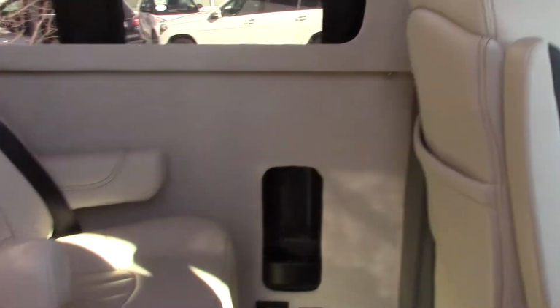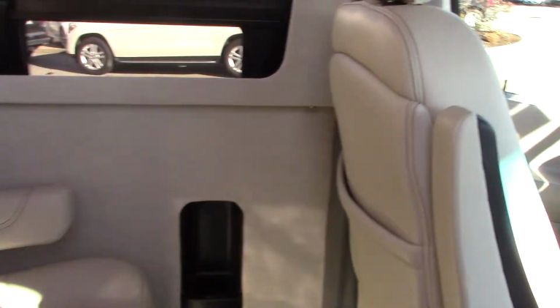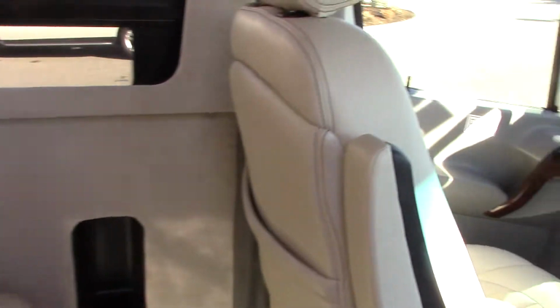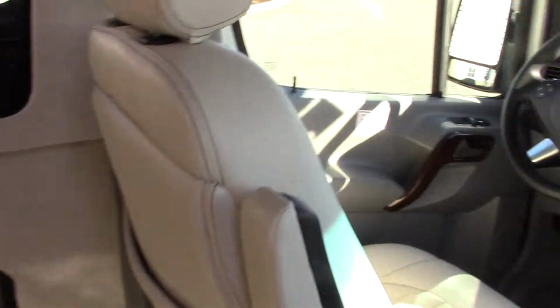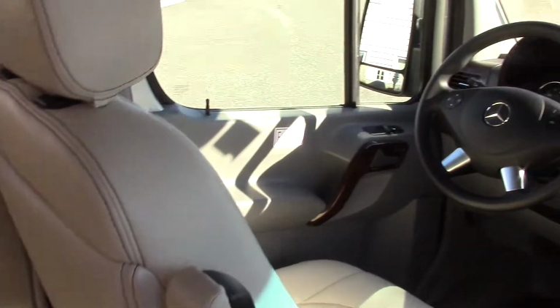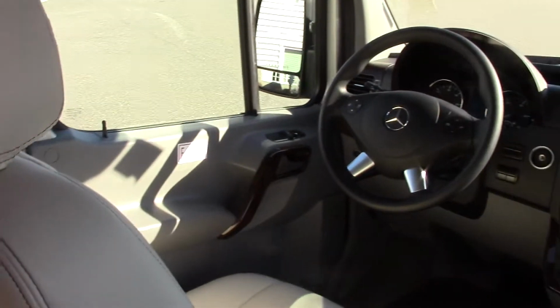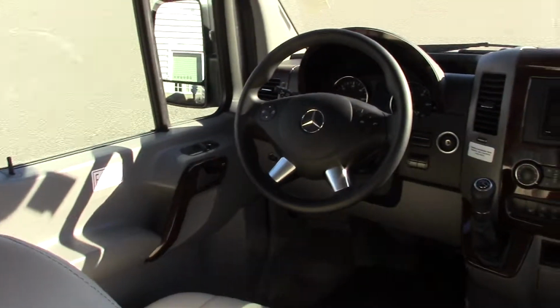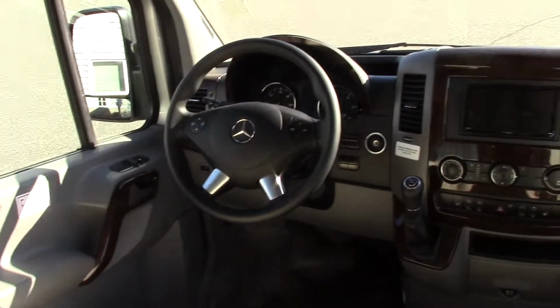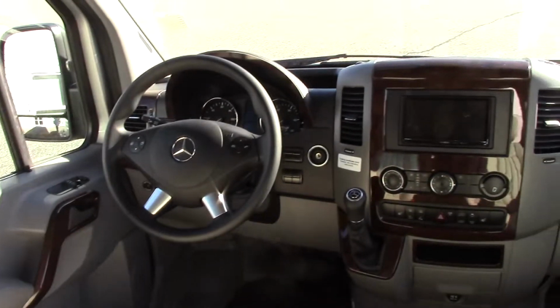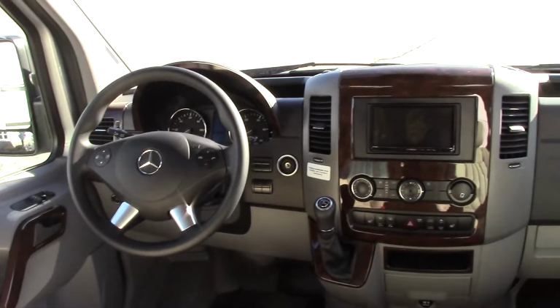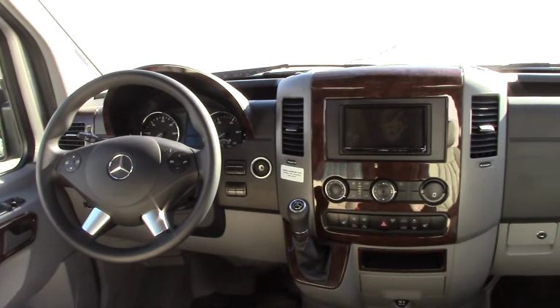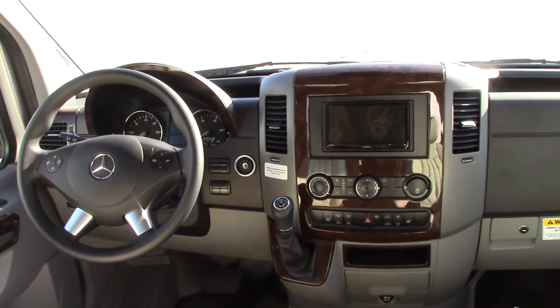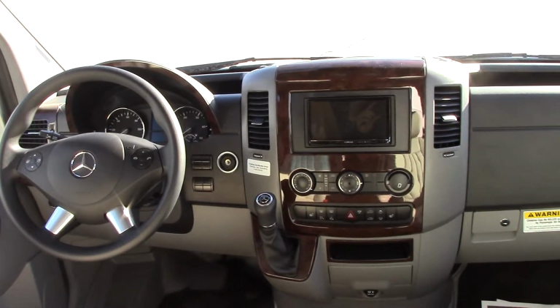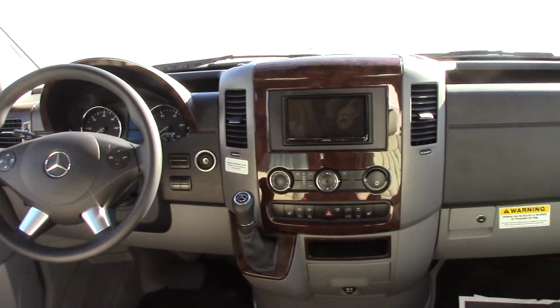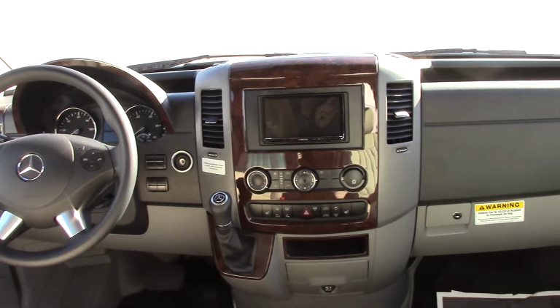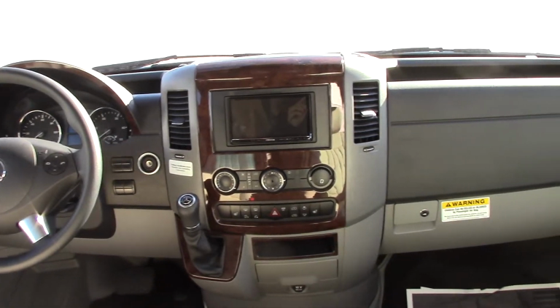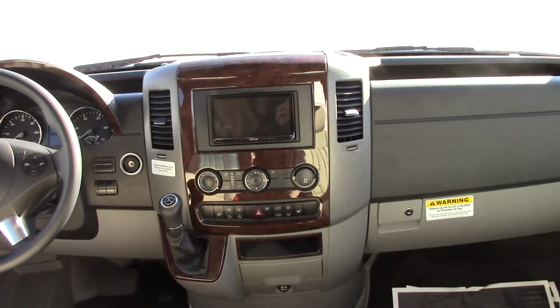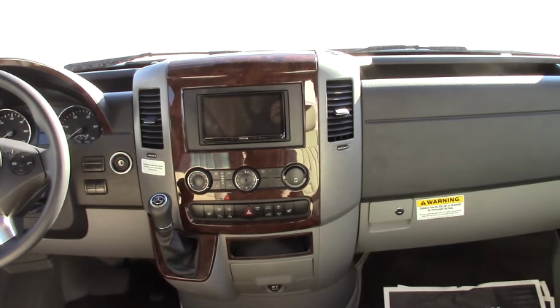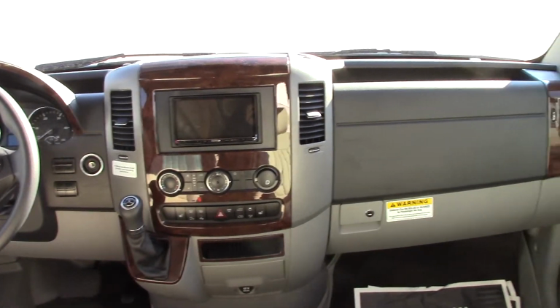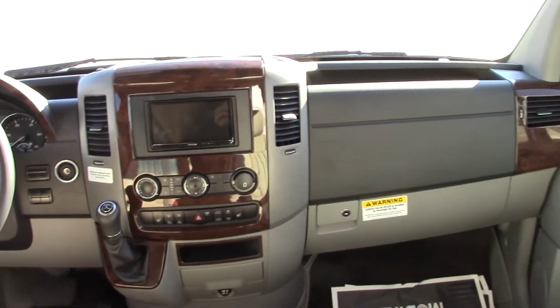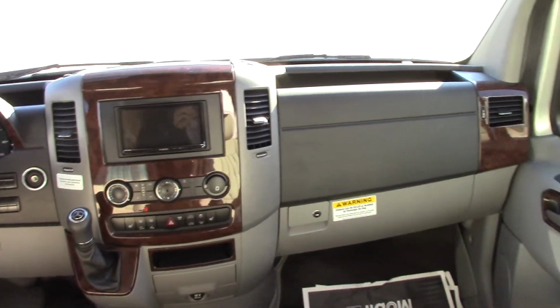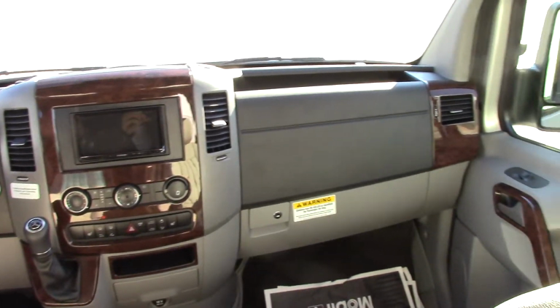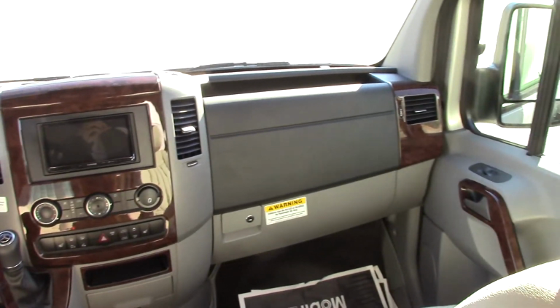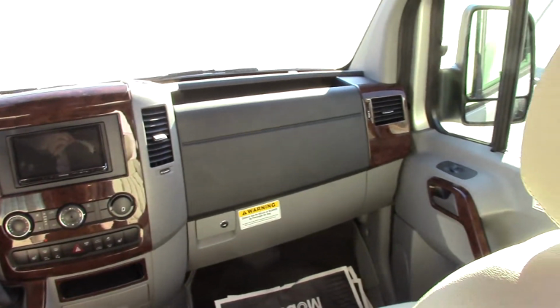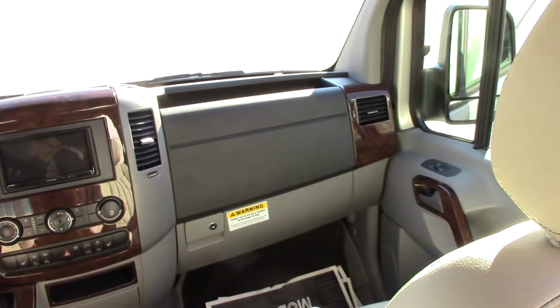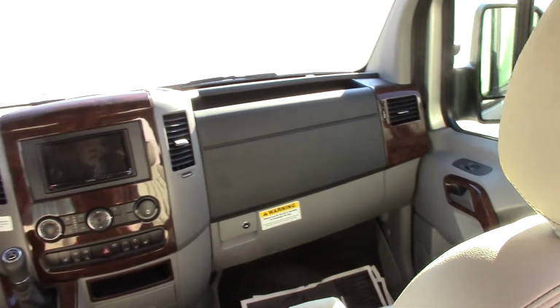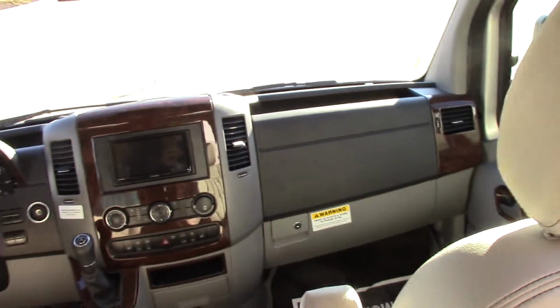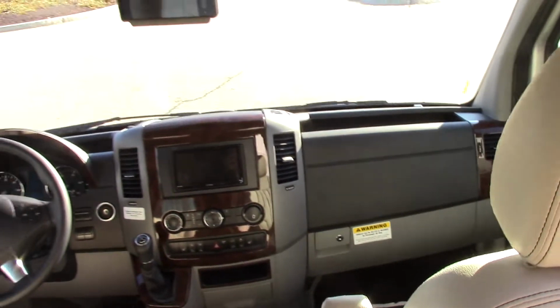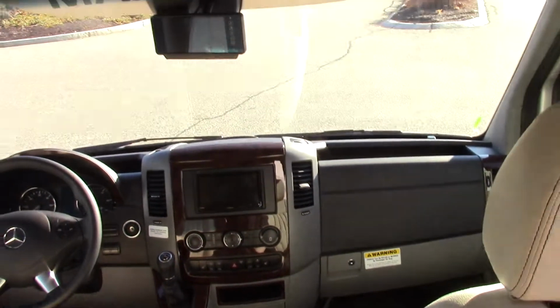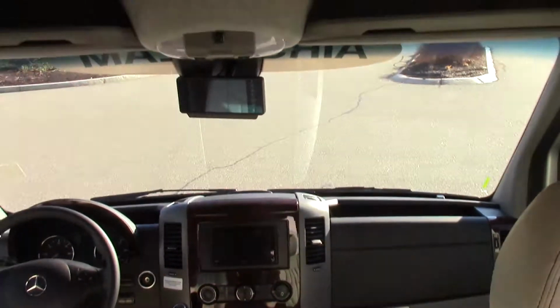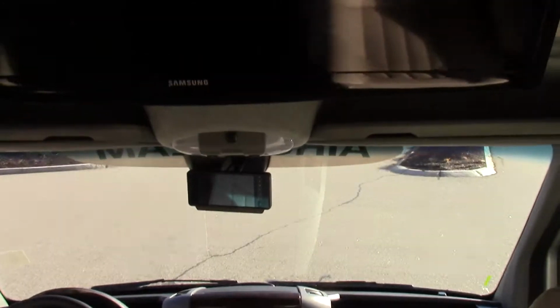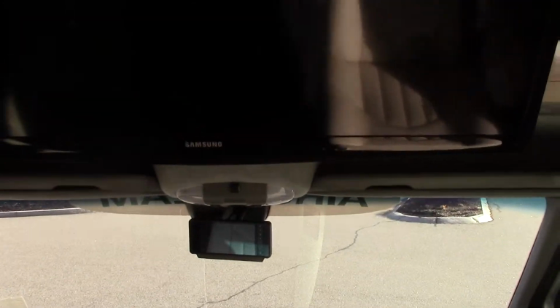This is the light camel interior that you're looking at now — it really opens things up inside.